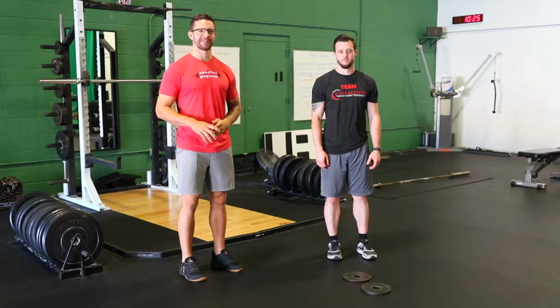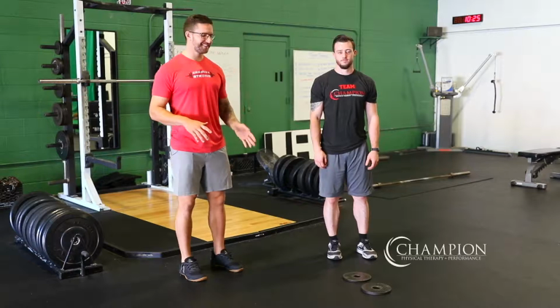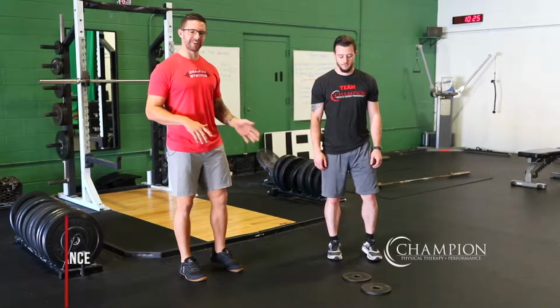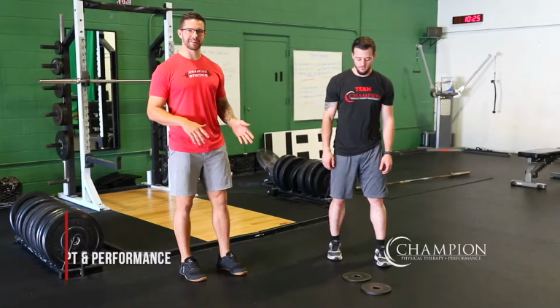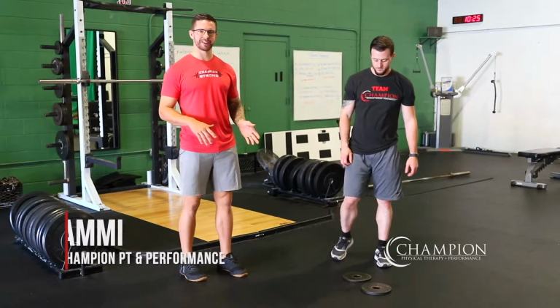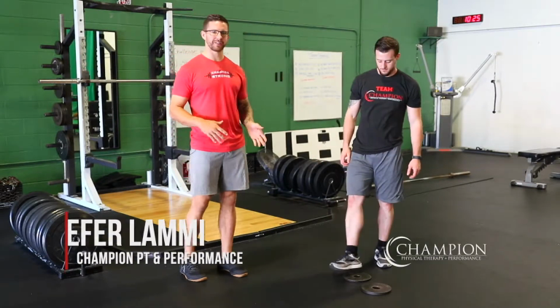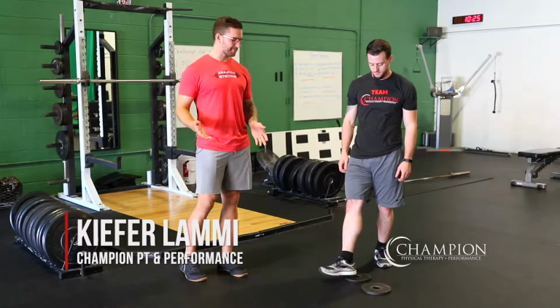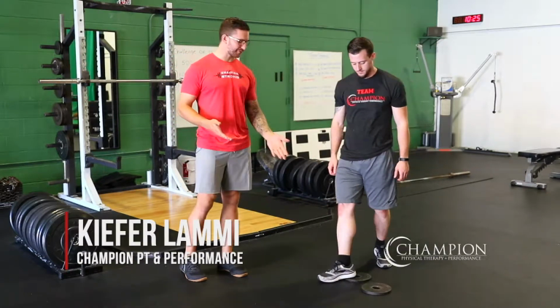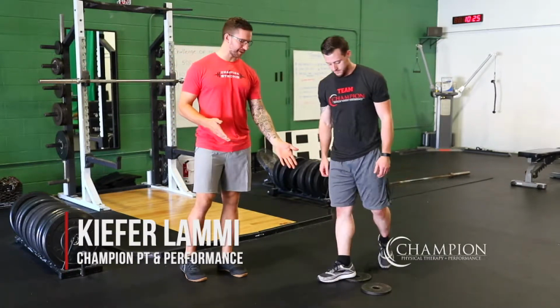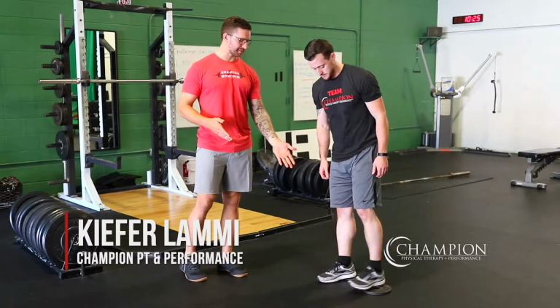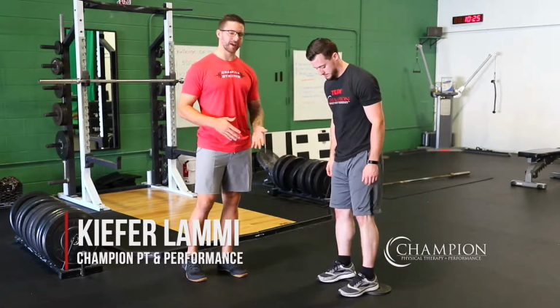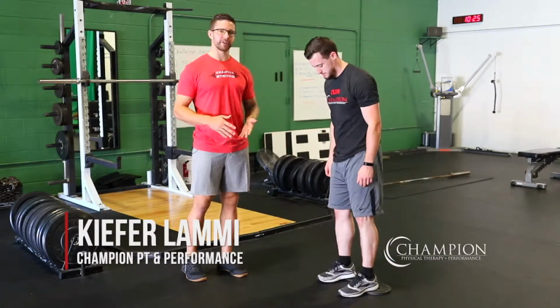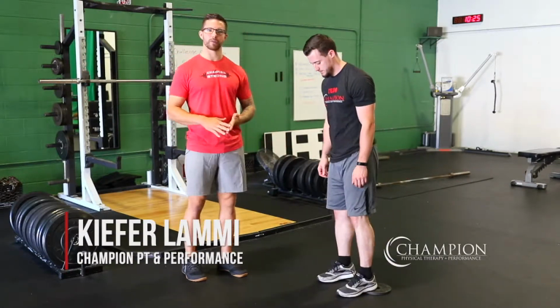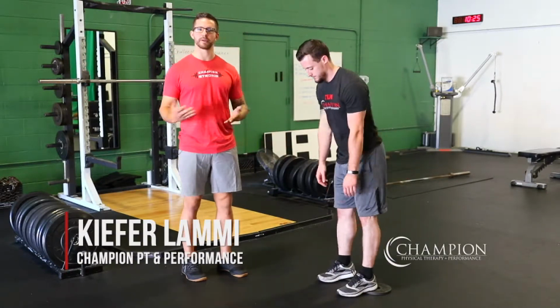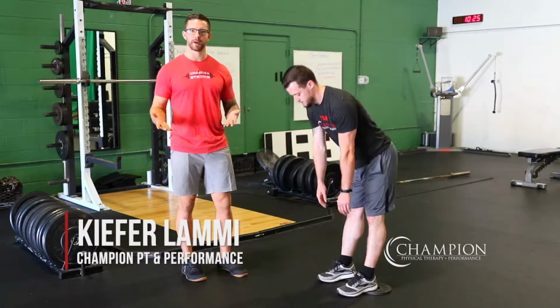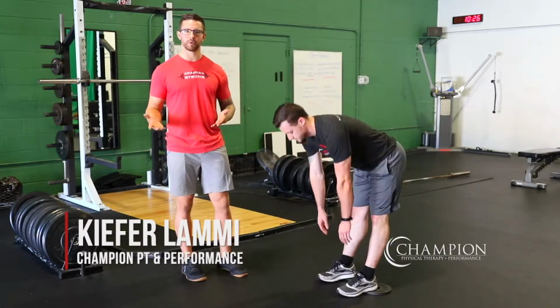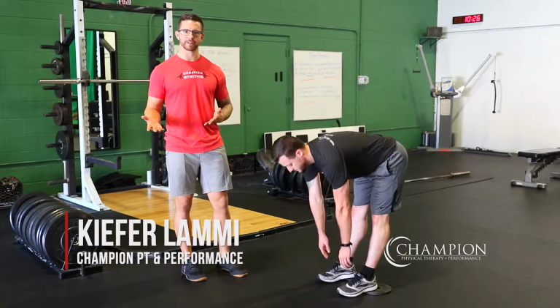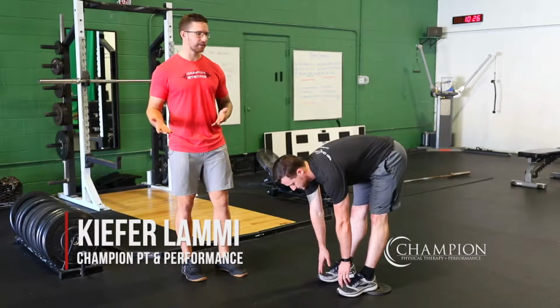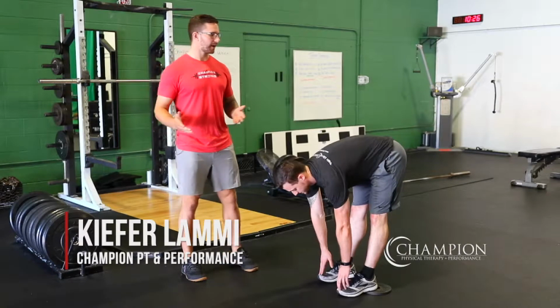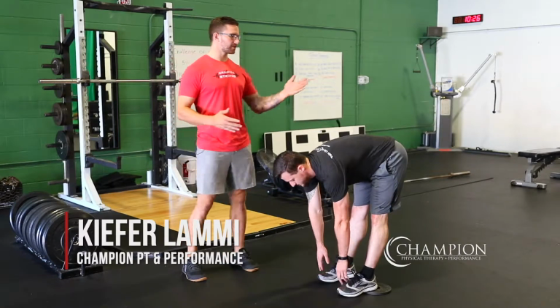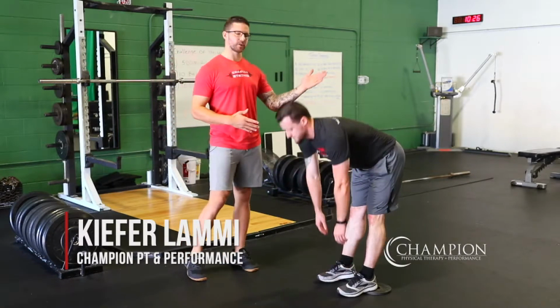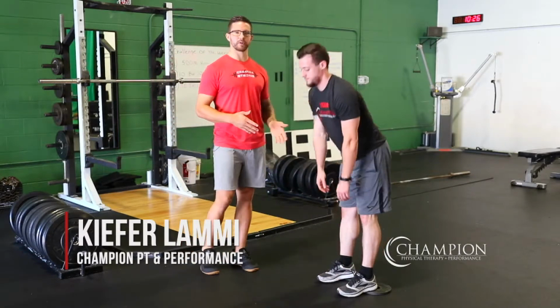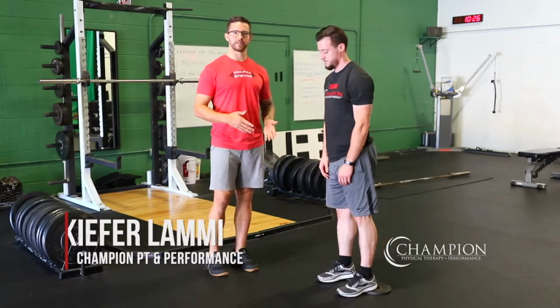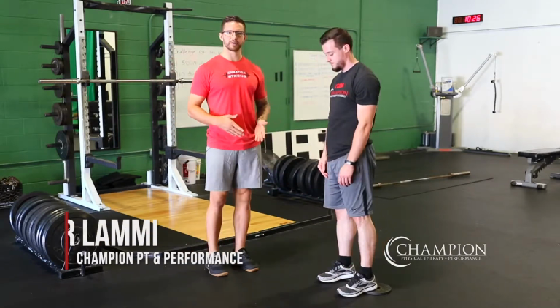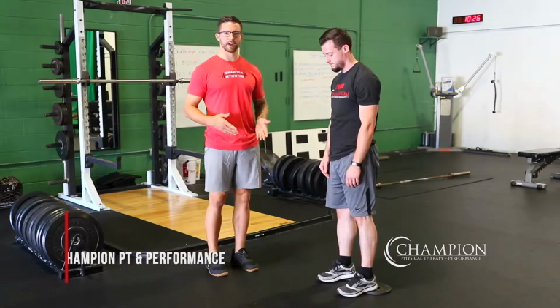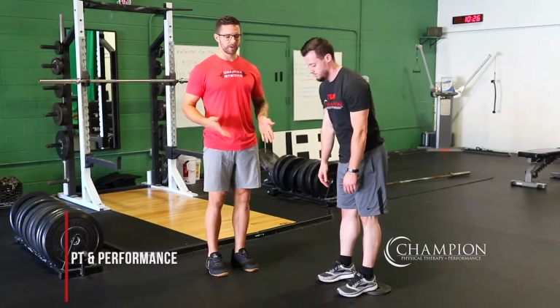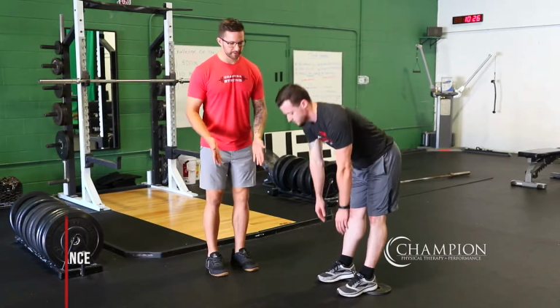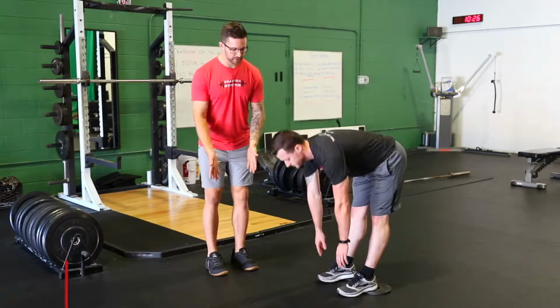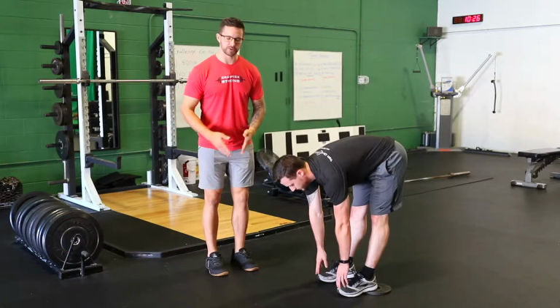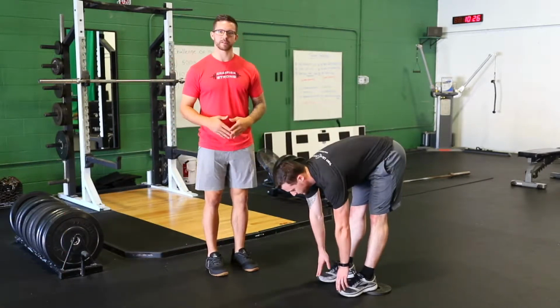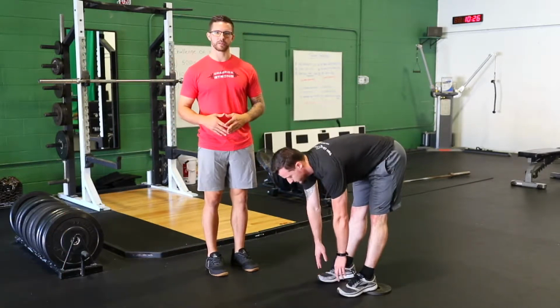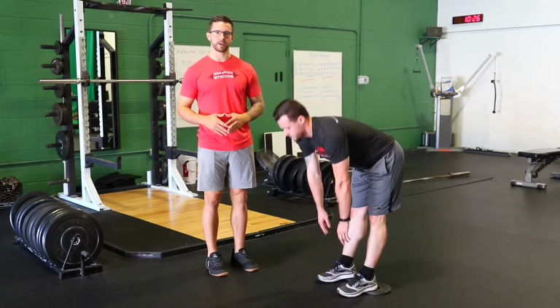For the heel elevated toe touch, you're going to grab a set of five pound plates like we have here, or maybe a two by four, or whatever is handy. Then you're just going to go through a series of reps trying to touch your toes, or getting as close as you can.